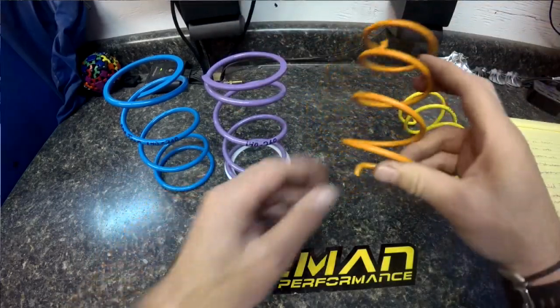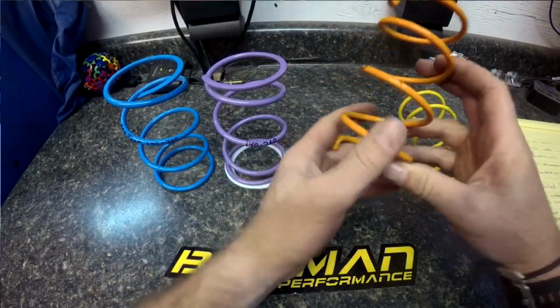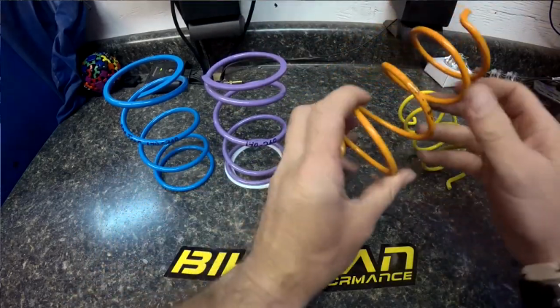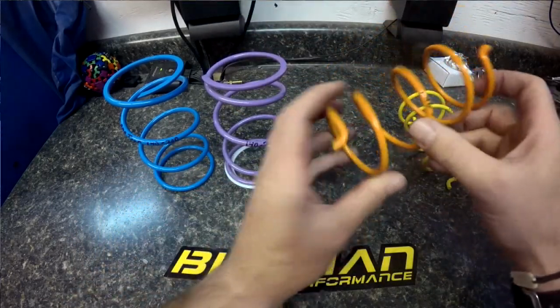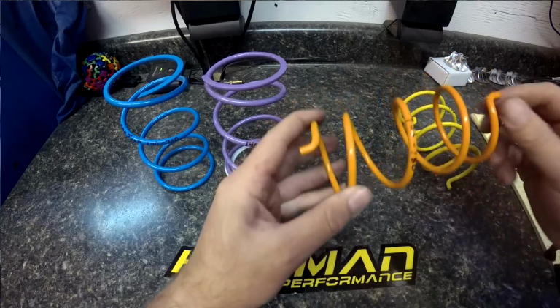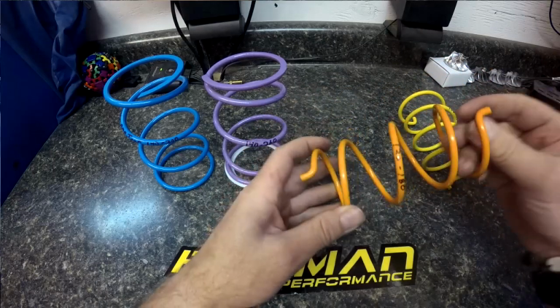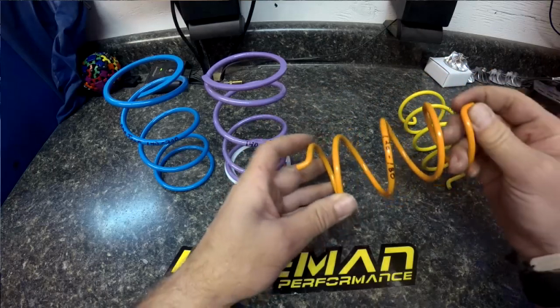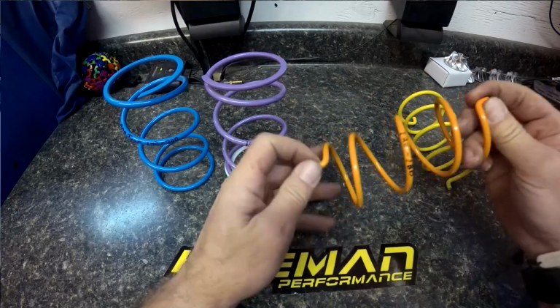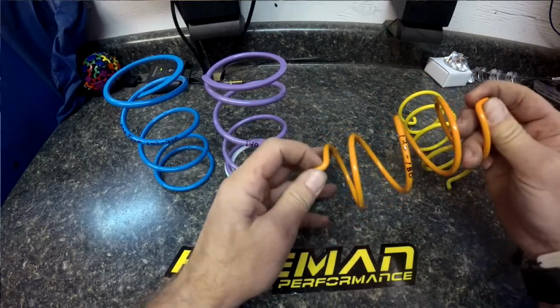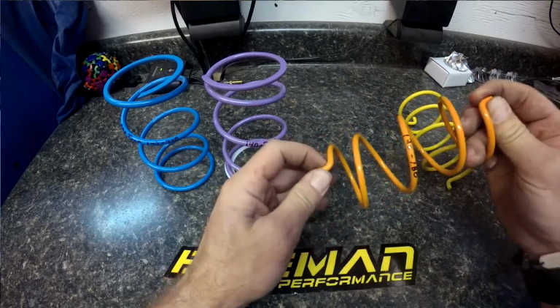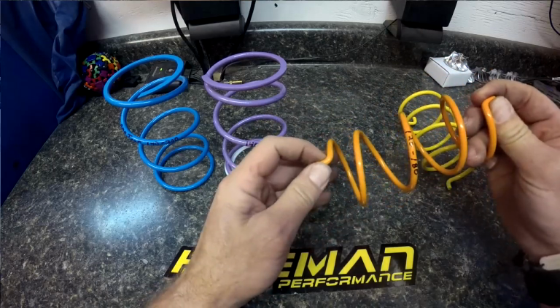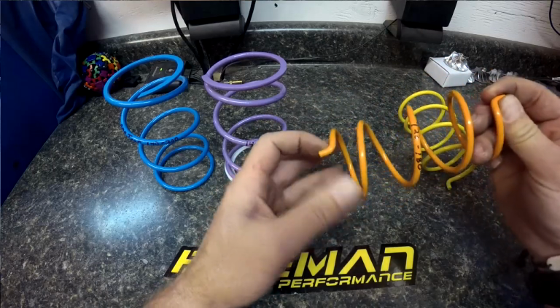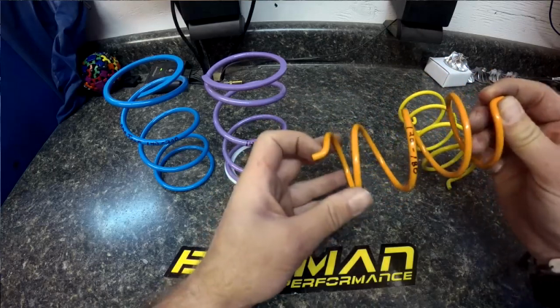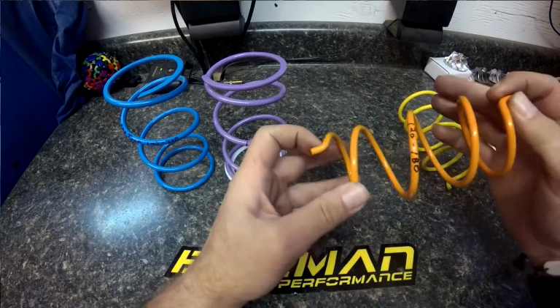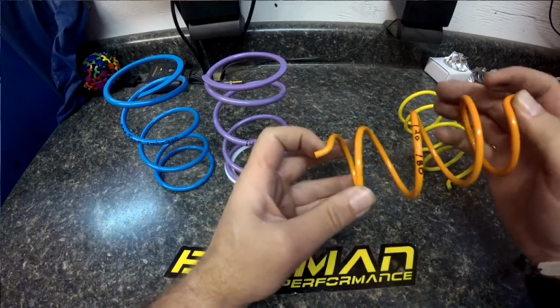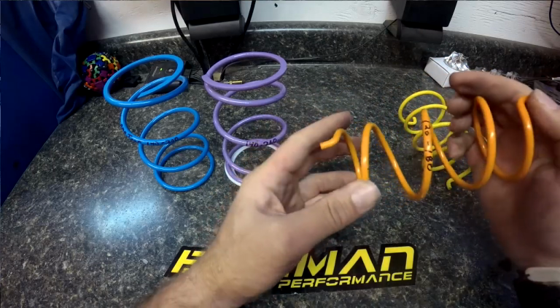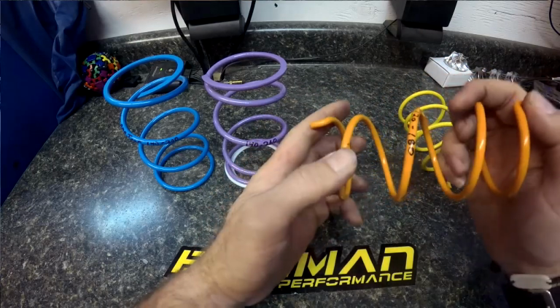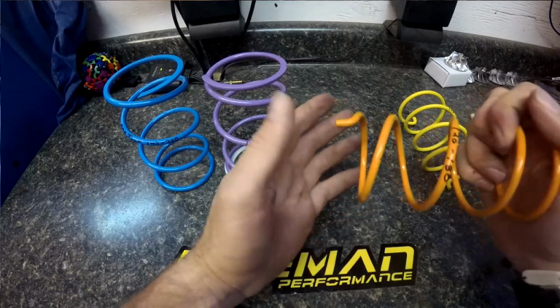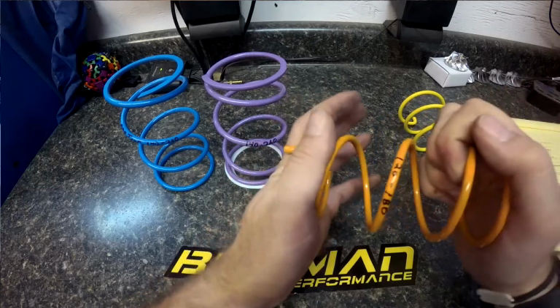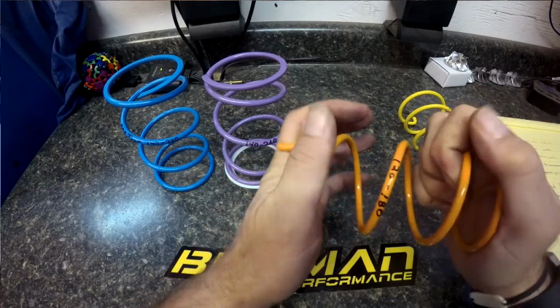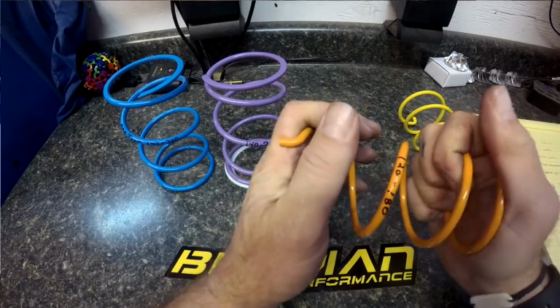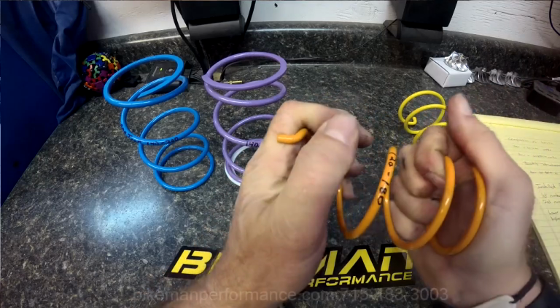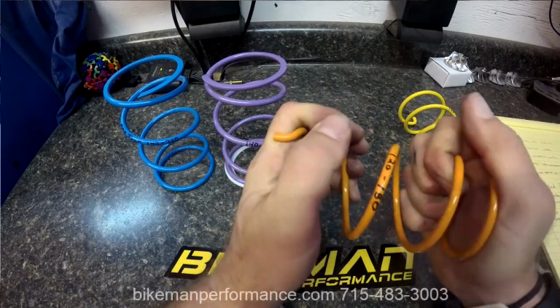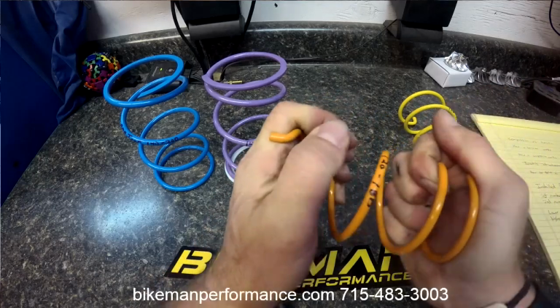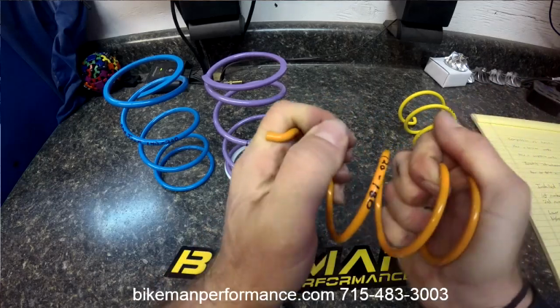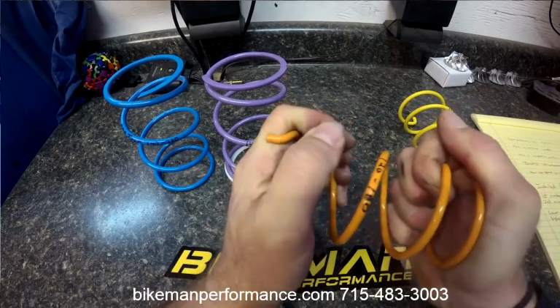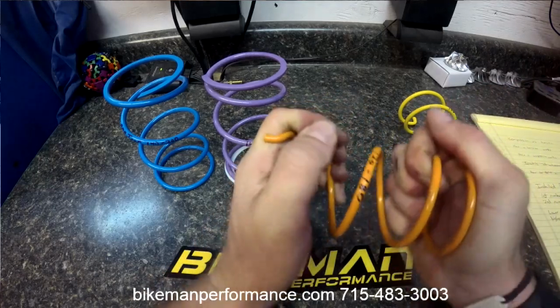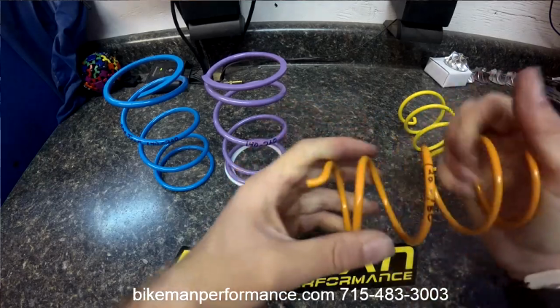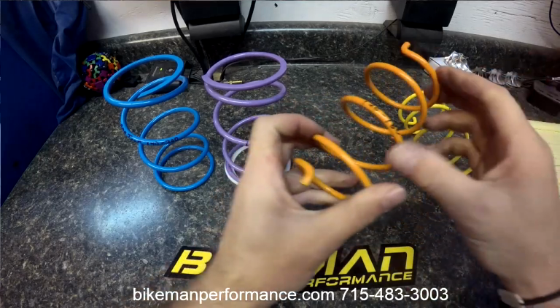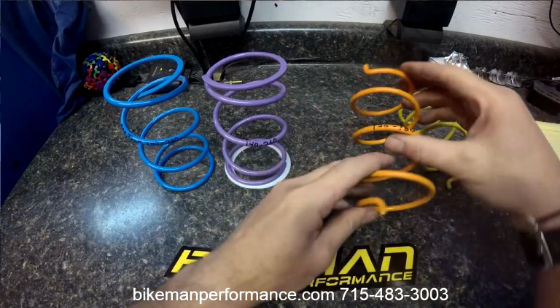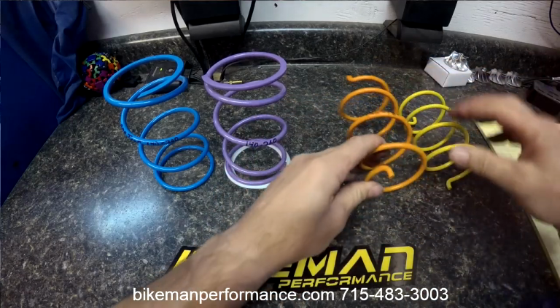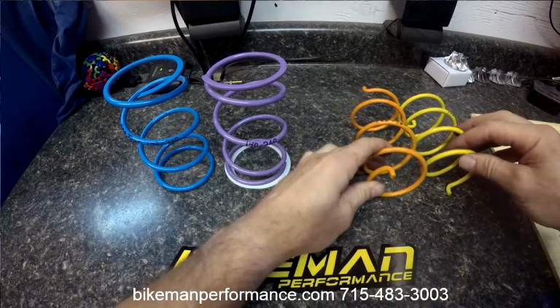Here's a torsion spring. You'll notice there is an ear on both ends and it sits in the clutch. It compresses and has torsion to it, so that's why it's called the torsion spring.